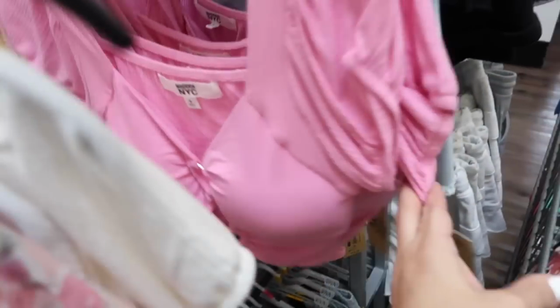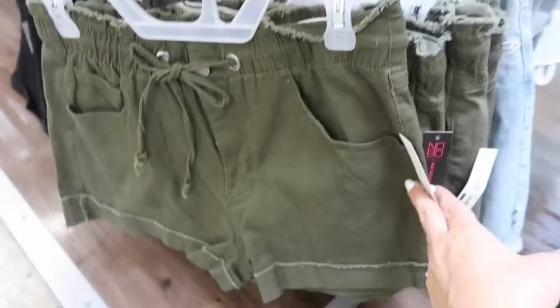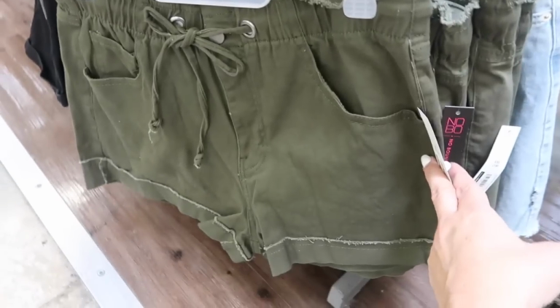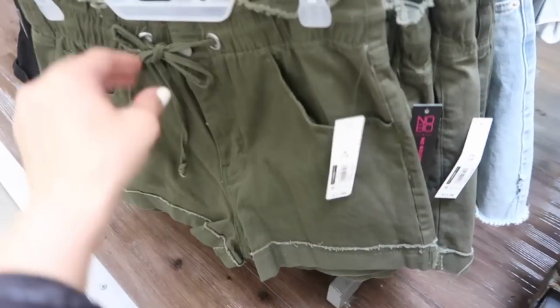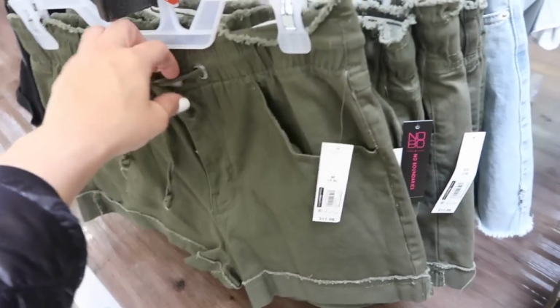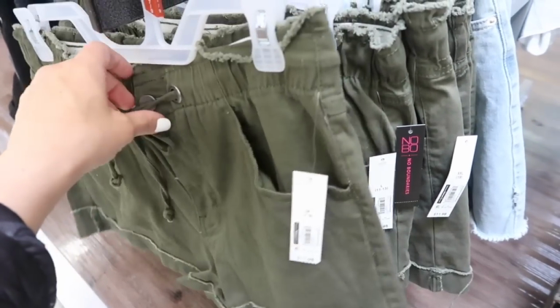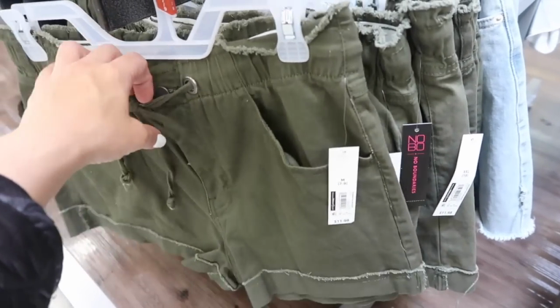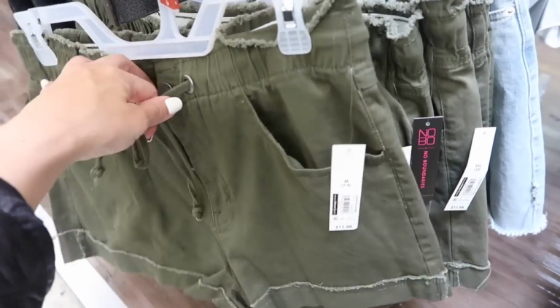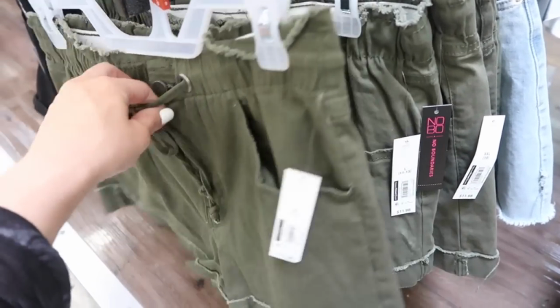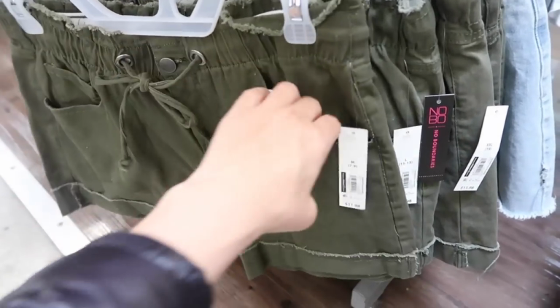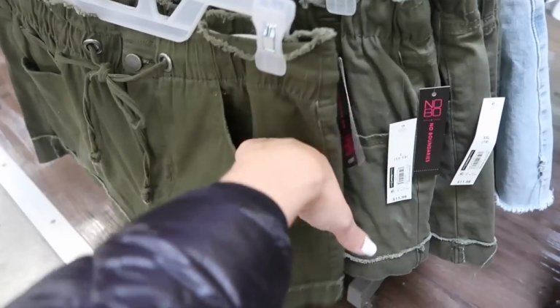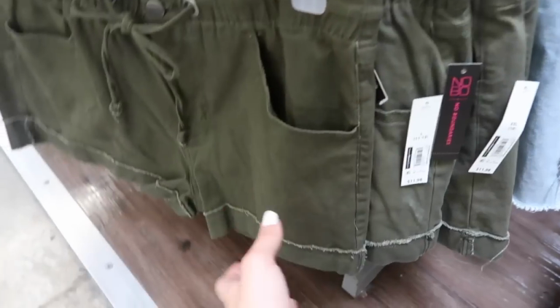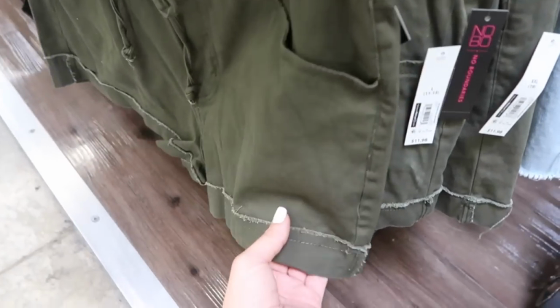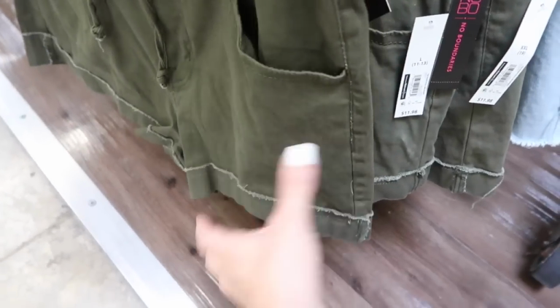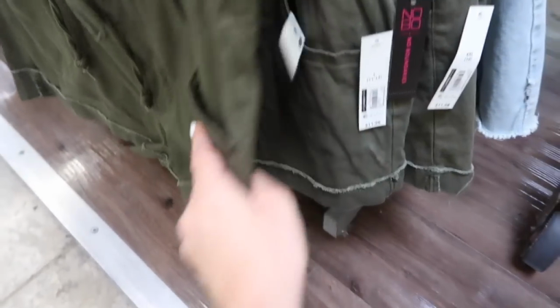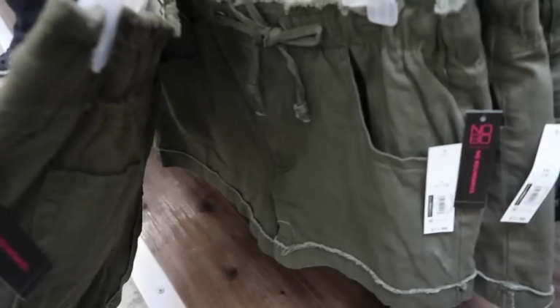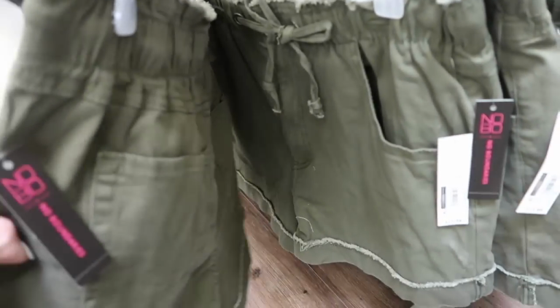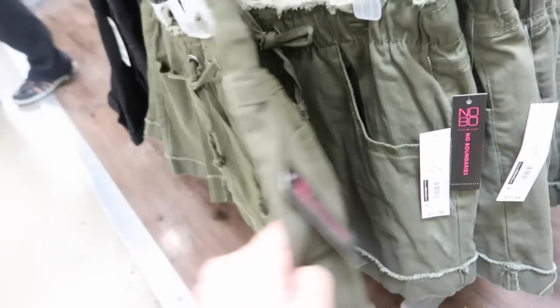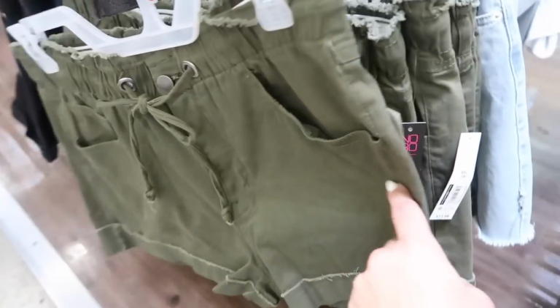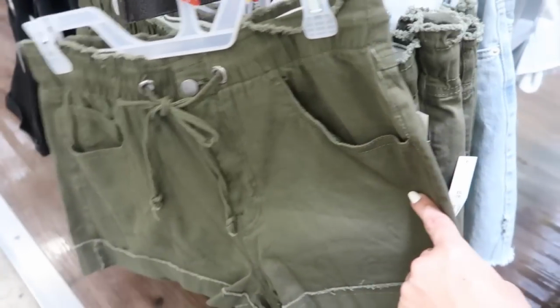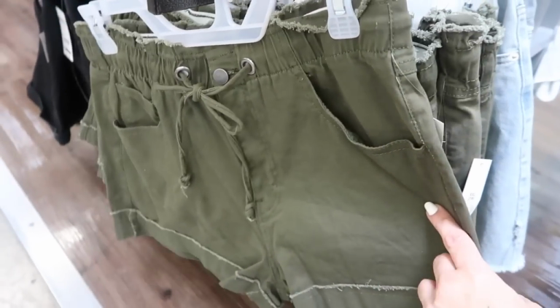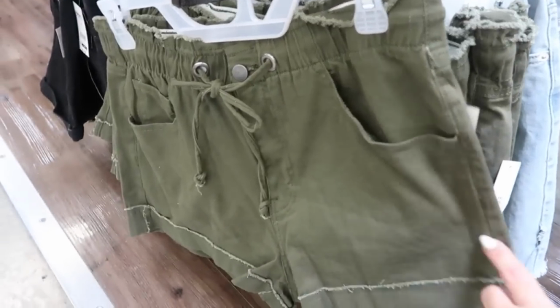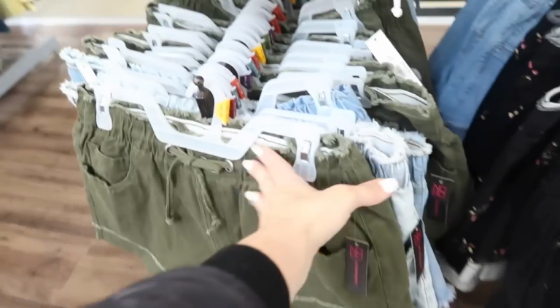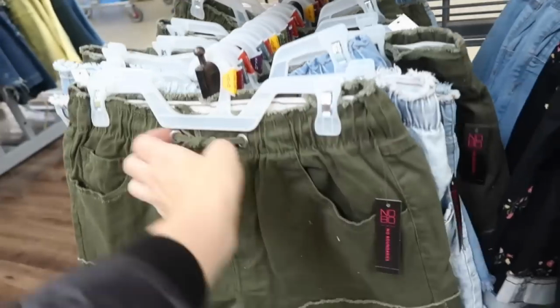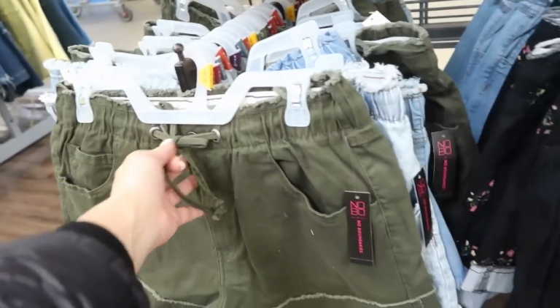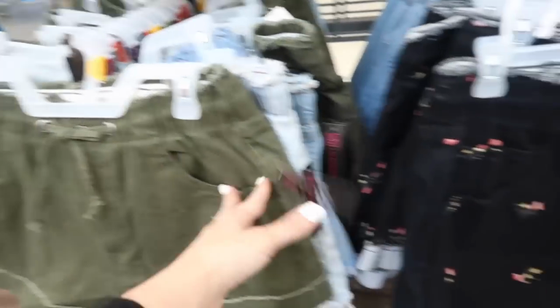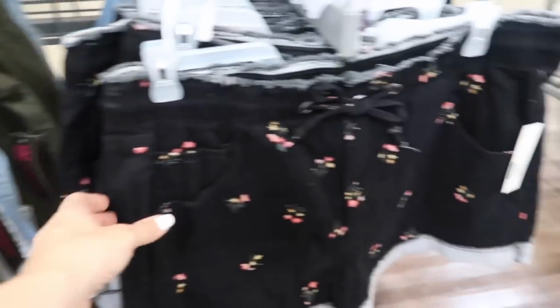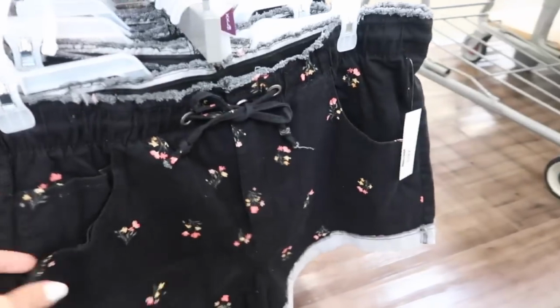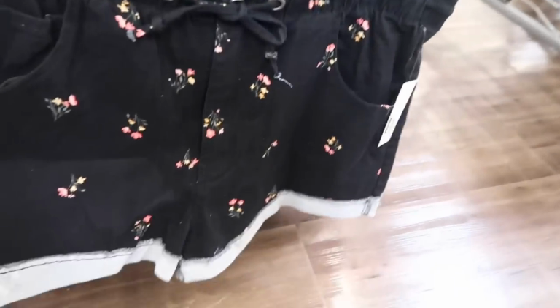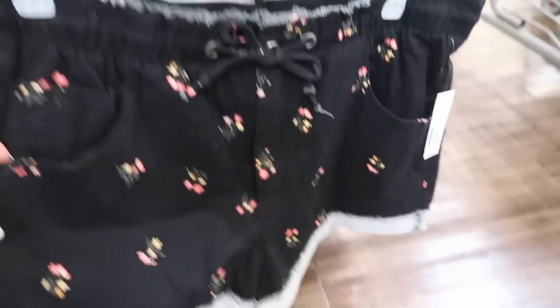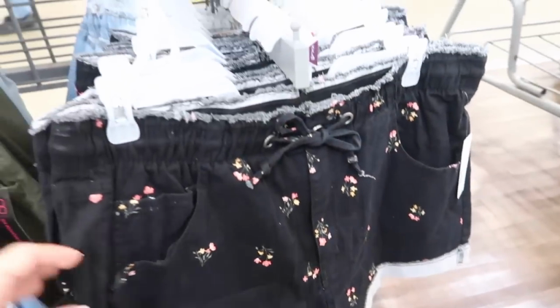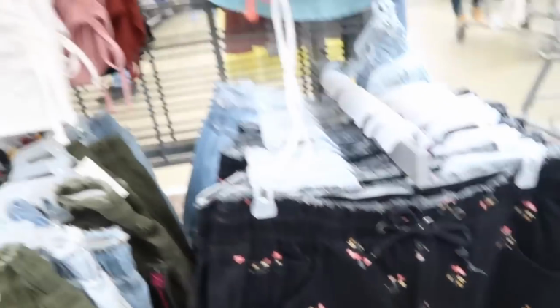Here's a little drawstring short from No Boundaries — these have the elastic waistband with the tie, side pocket, and little roll-up hem. These are $11.98. Also in those little drawstring shorts I'm seeing this black and floral print.